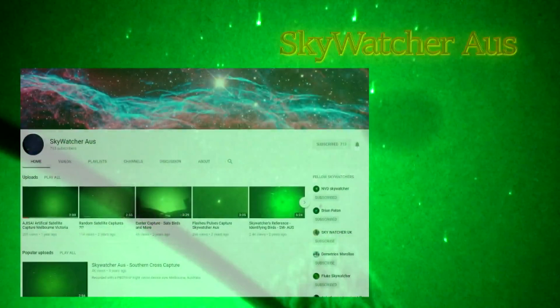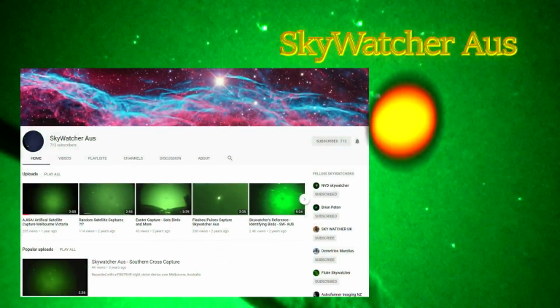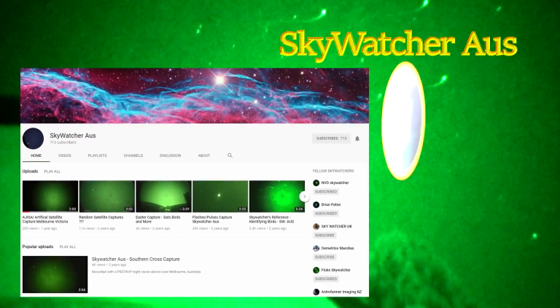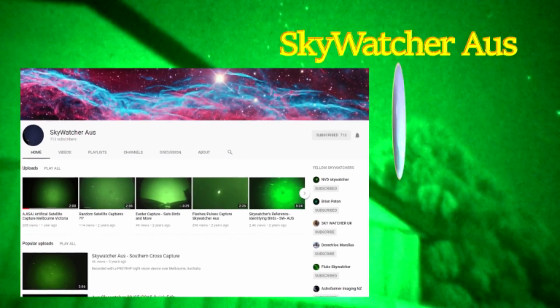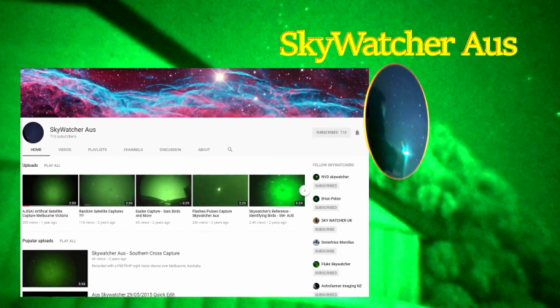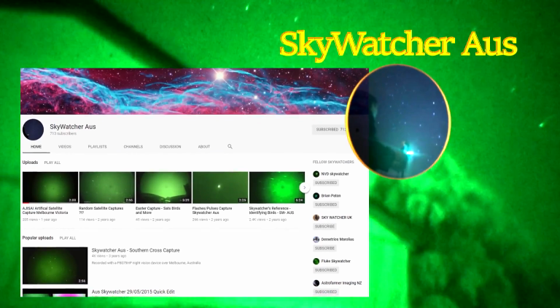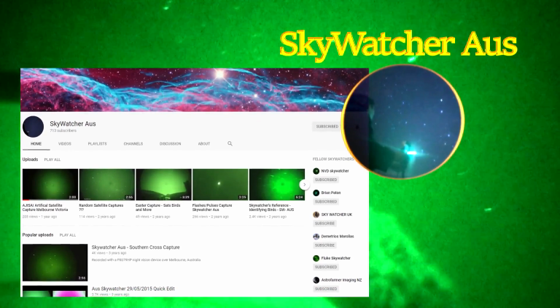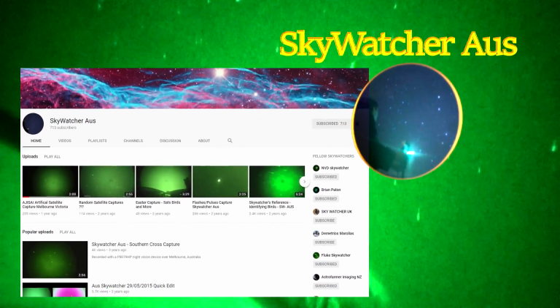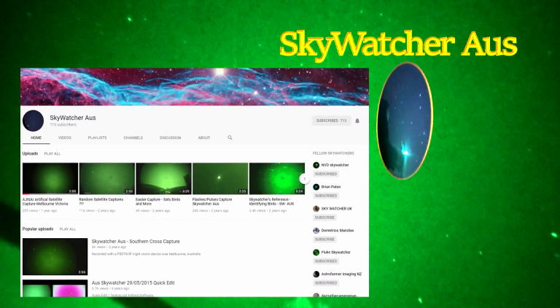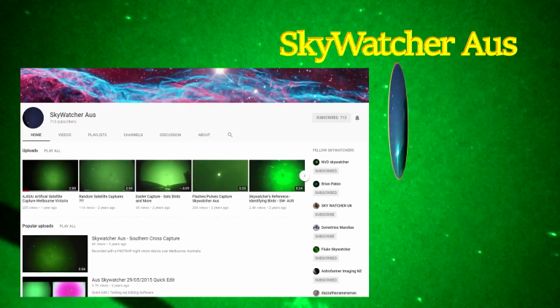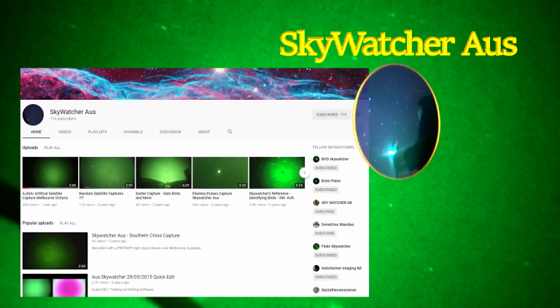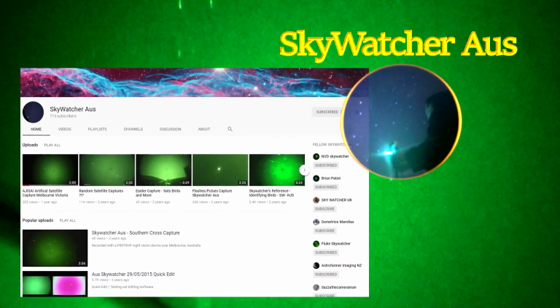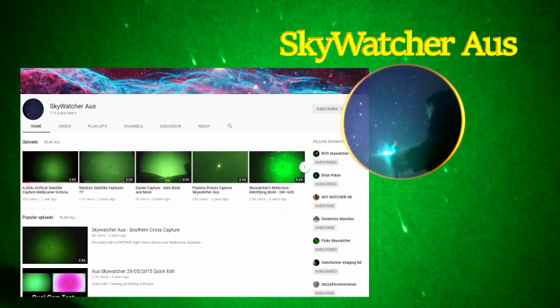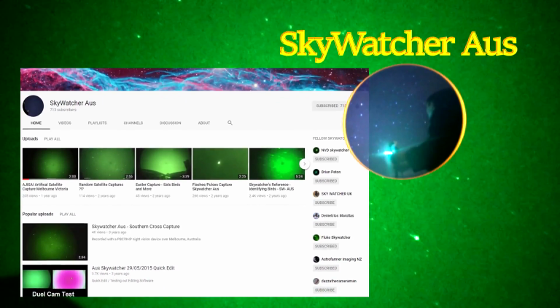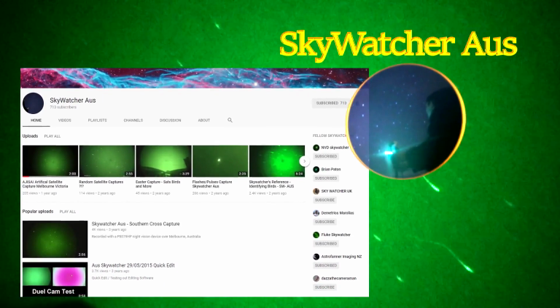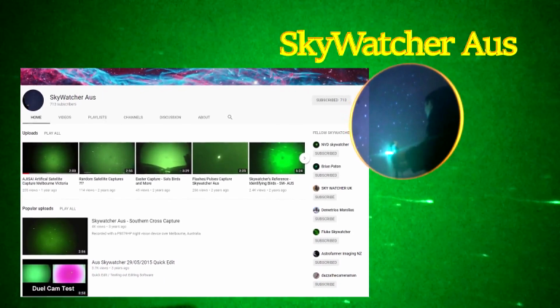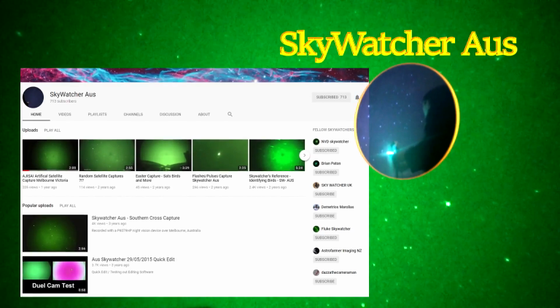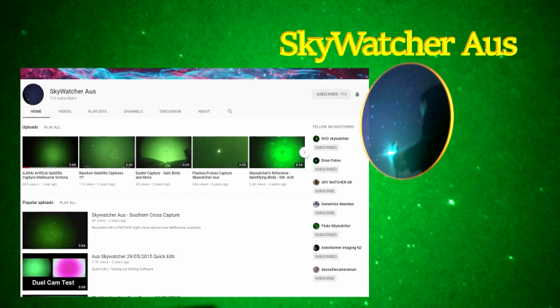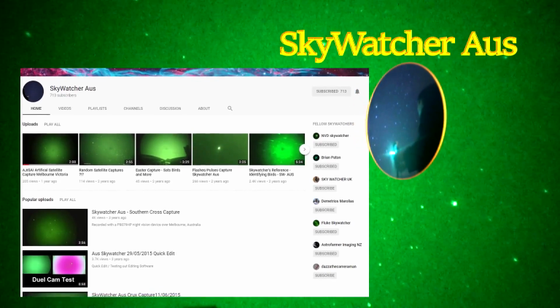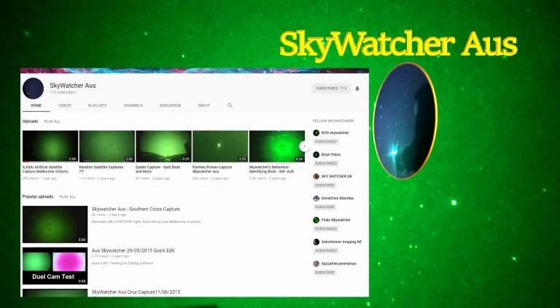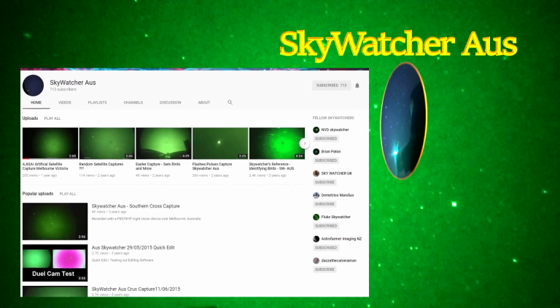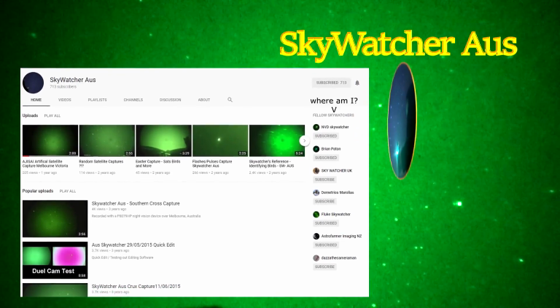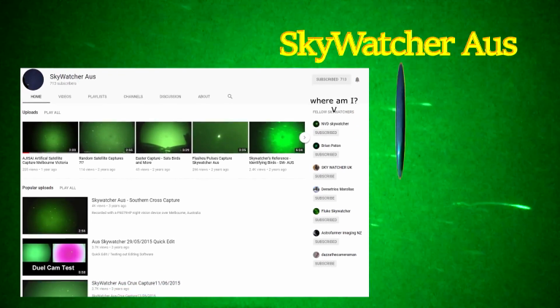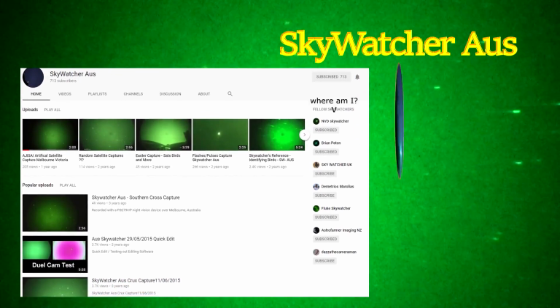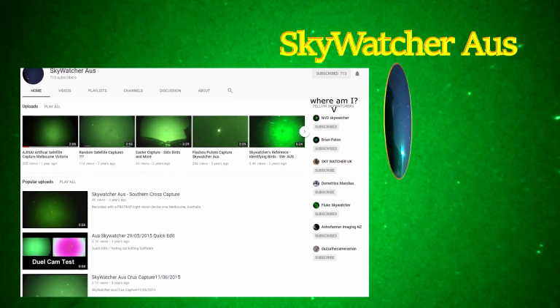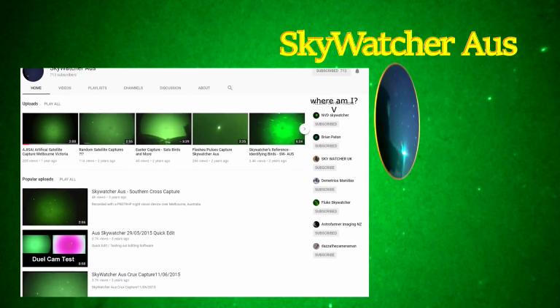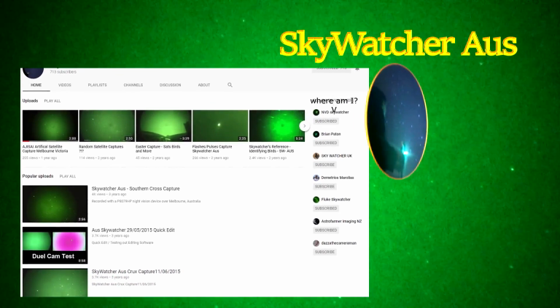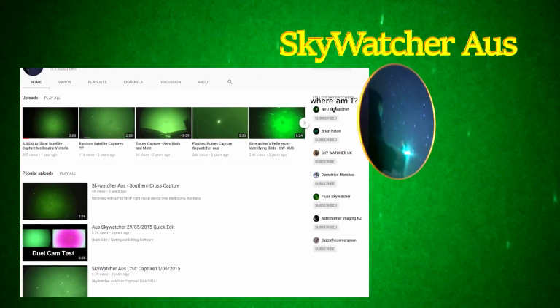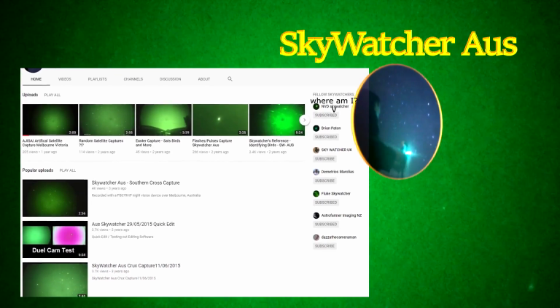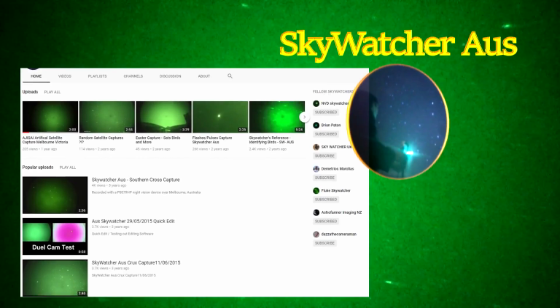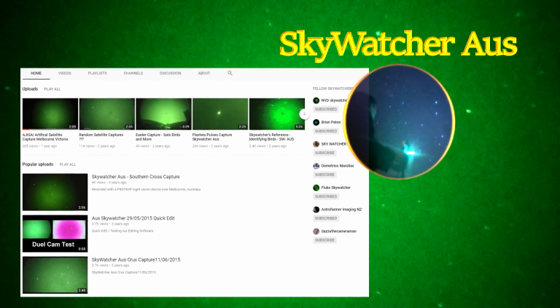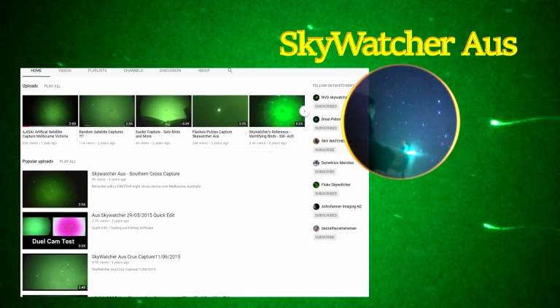I just want to give a special shout-out to Alan from the SkyWatchesOz YouTube channel - click the annotation to go to his channel. He really helped me out in the construction of my tube. I had lots of questions and he was always there to answer them.